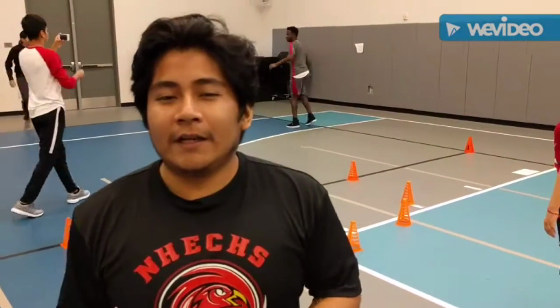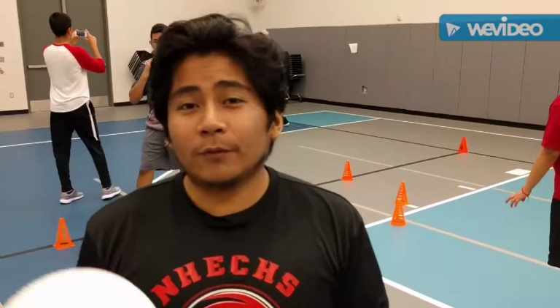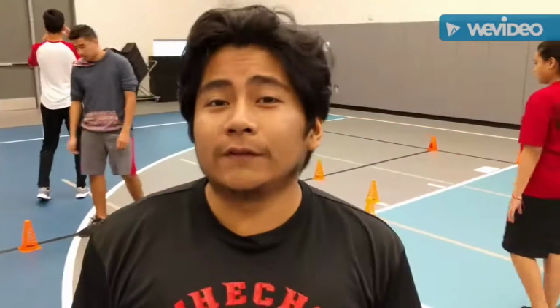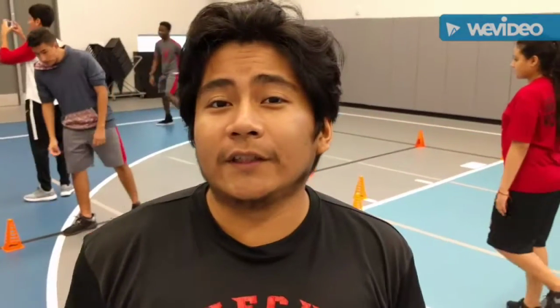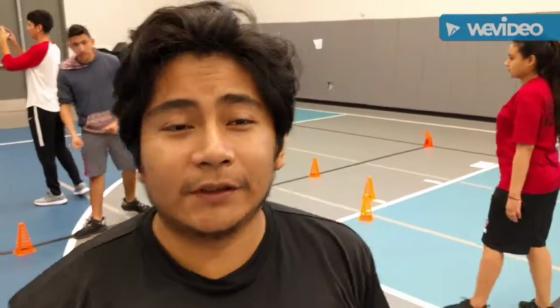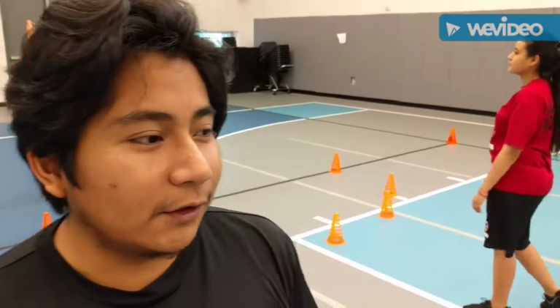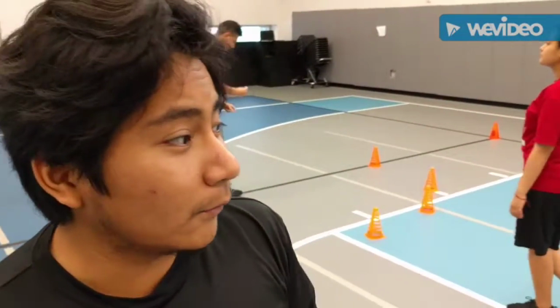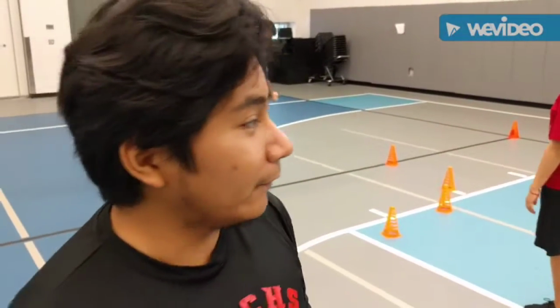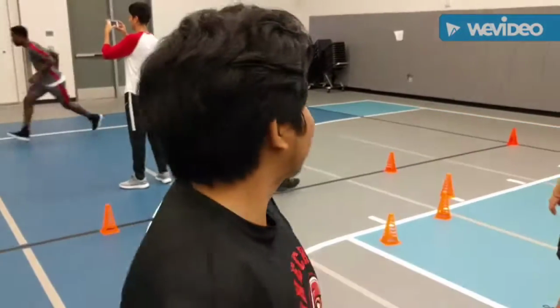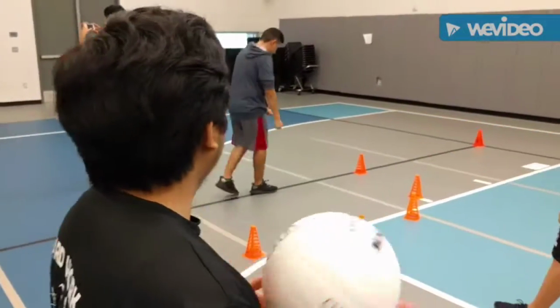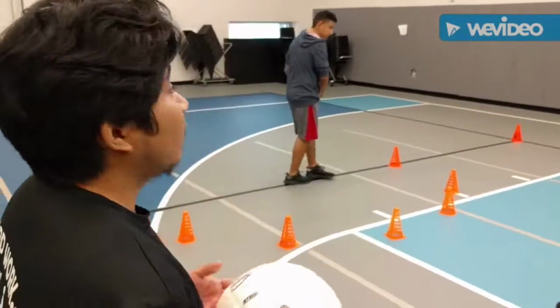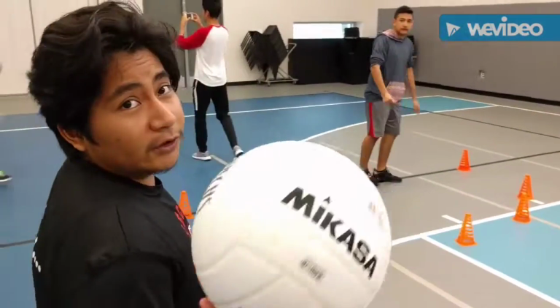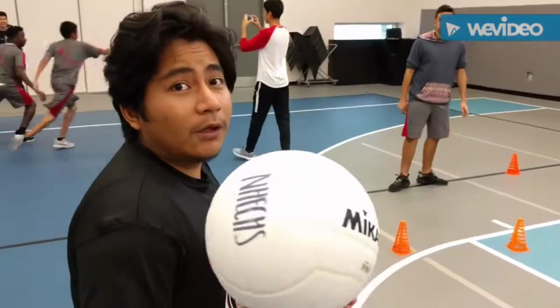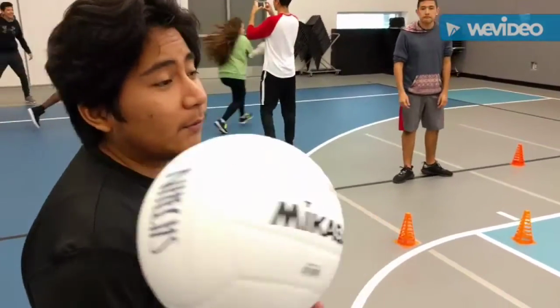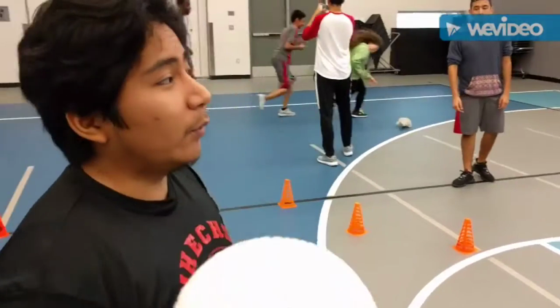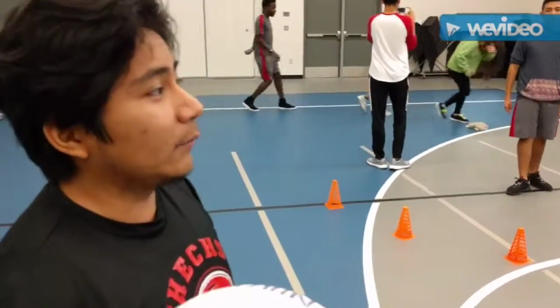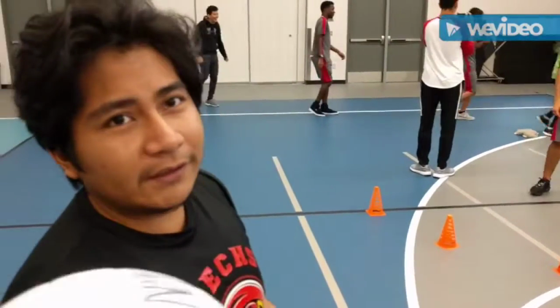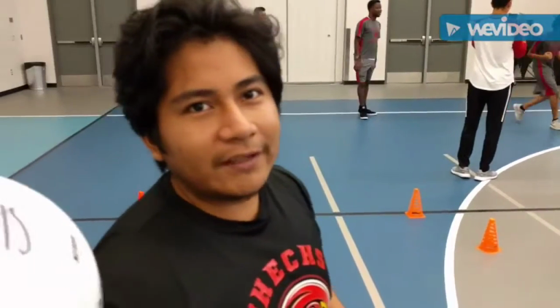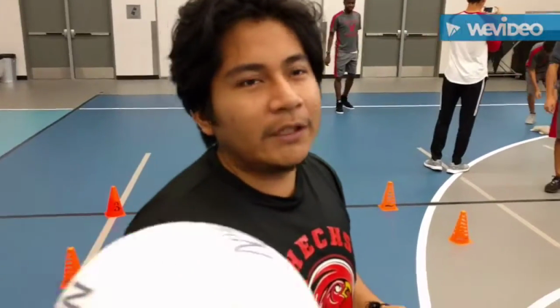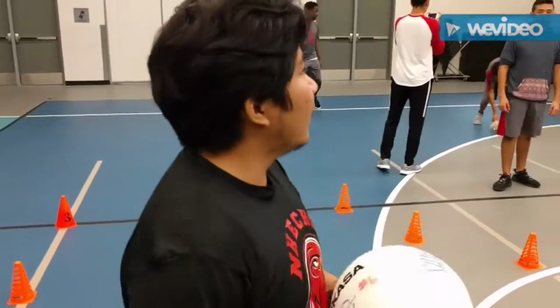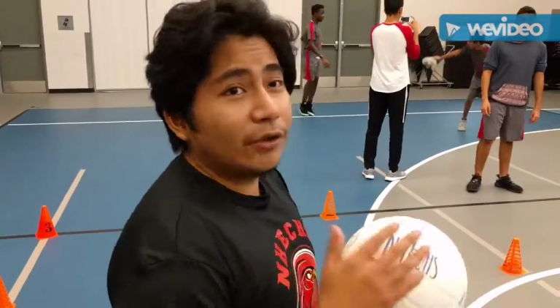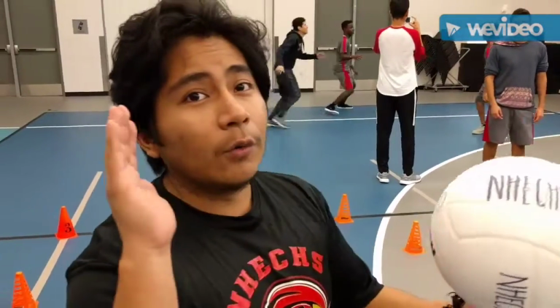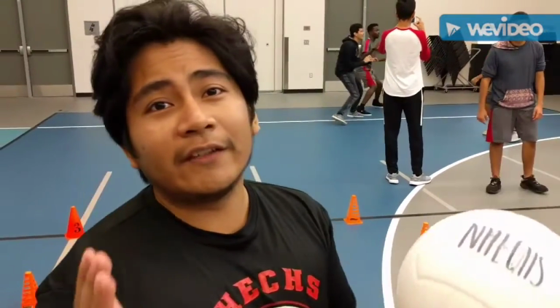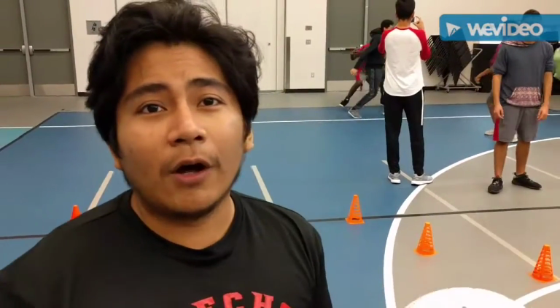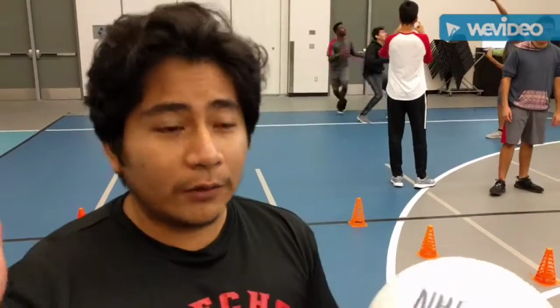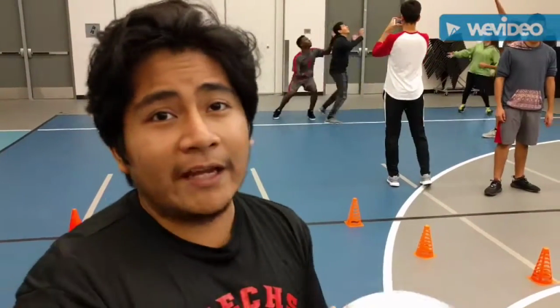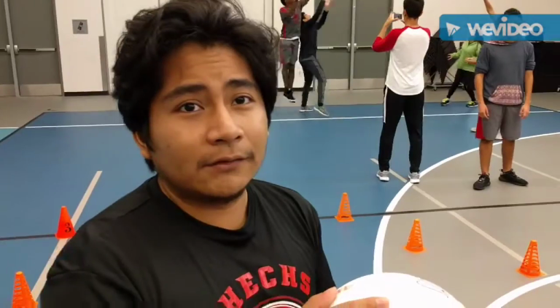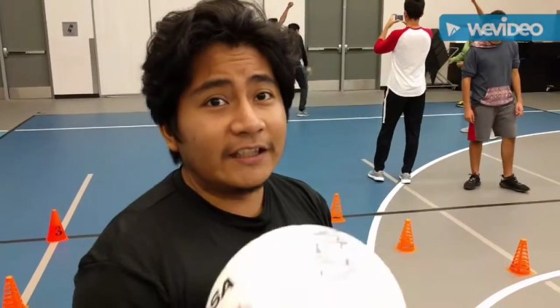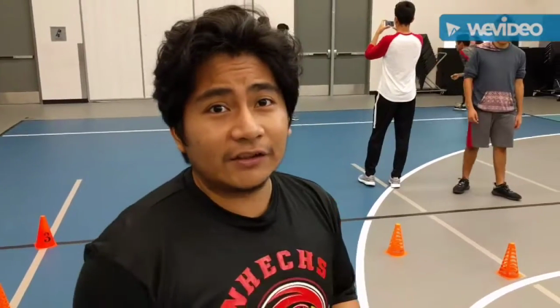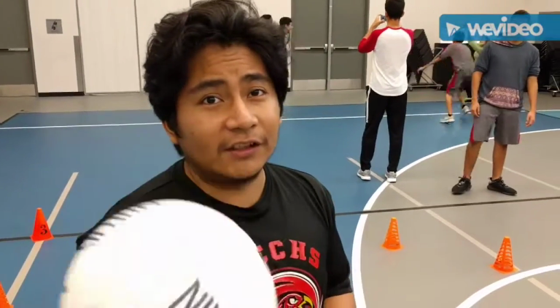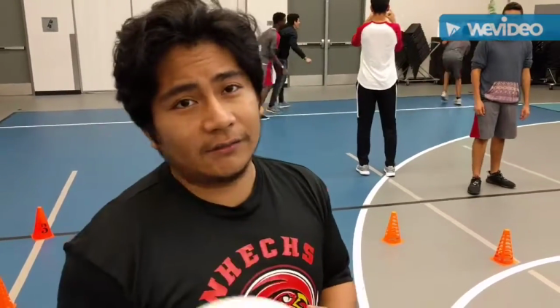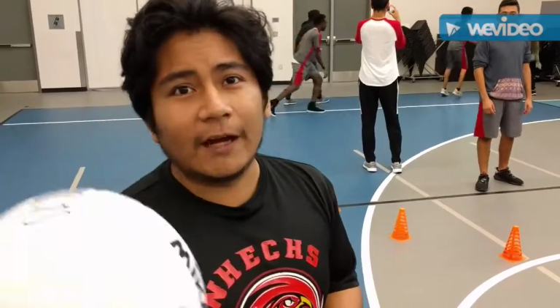Now for the rules of long base, because there are quite a few. The first rule of long base — and the most important, which makes the game unique — is that you can only hit the ball with your hand. Anything else is considered an out.